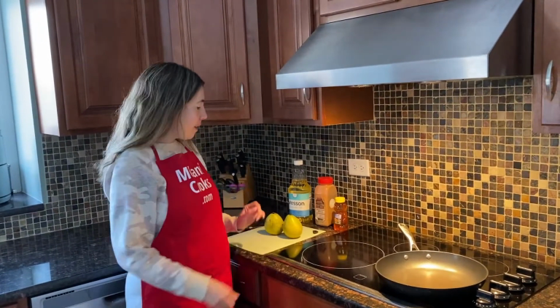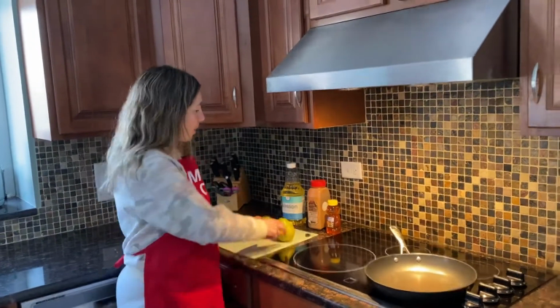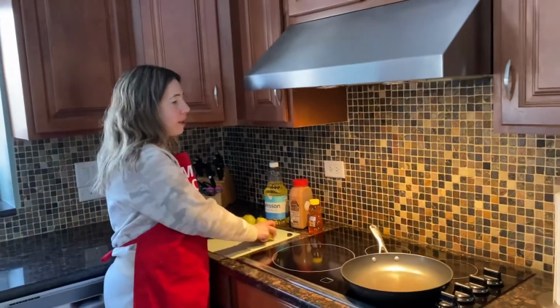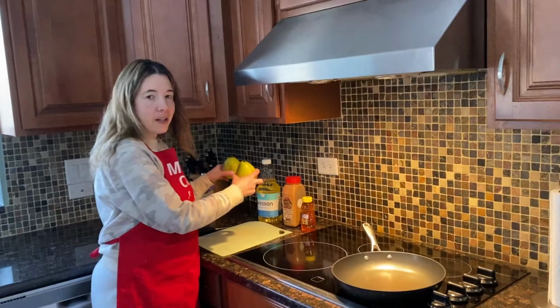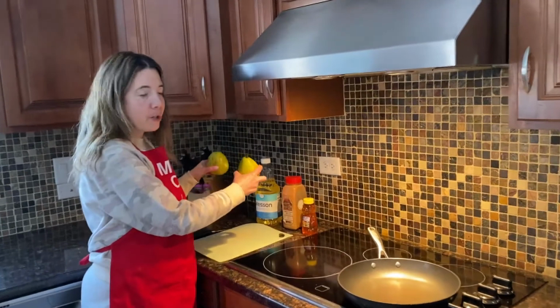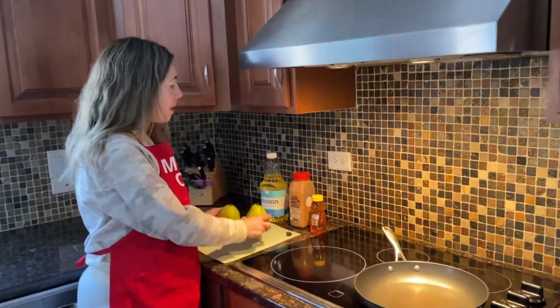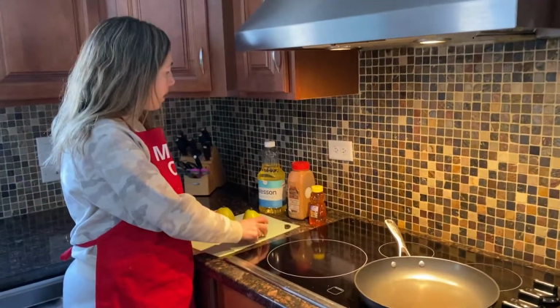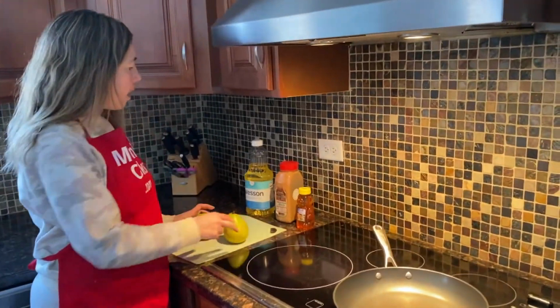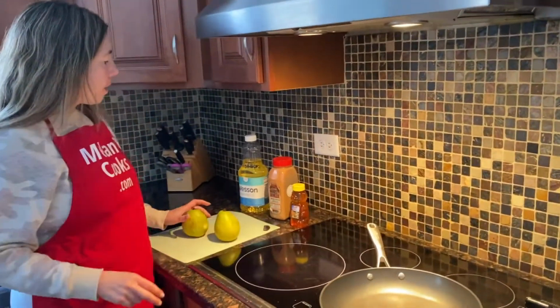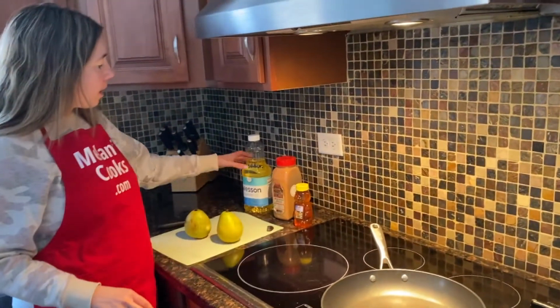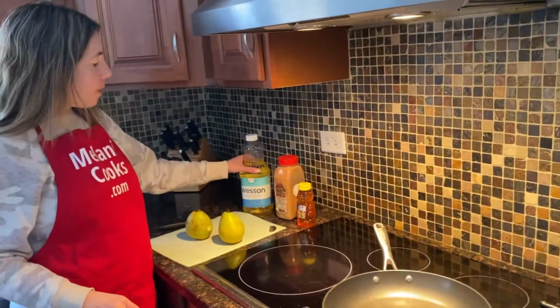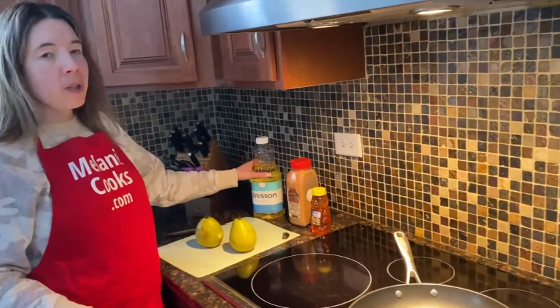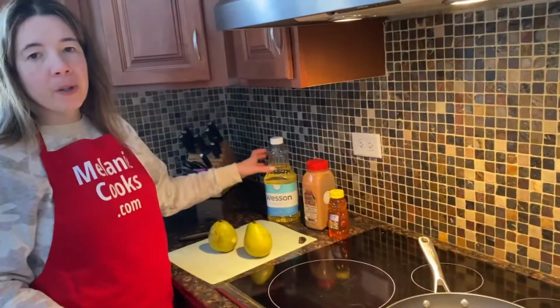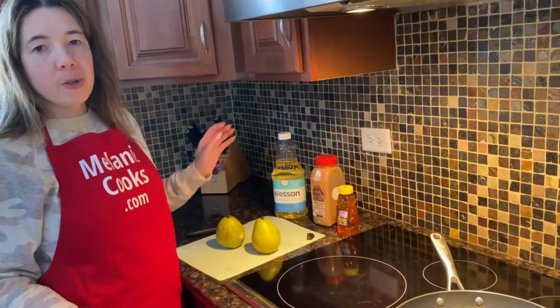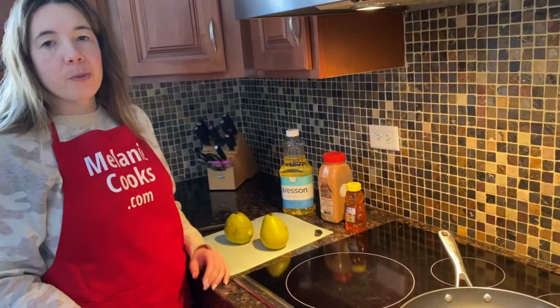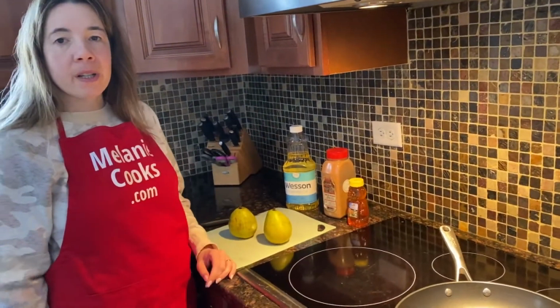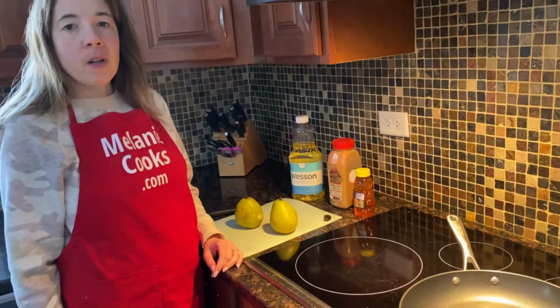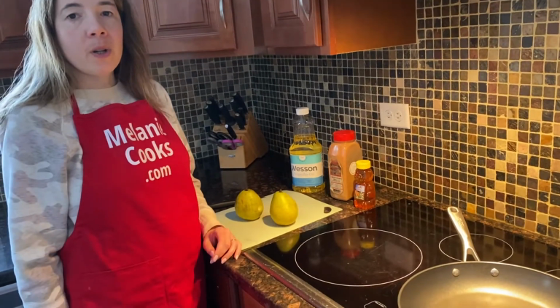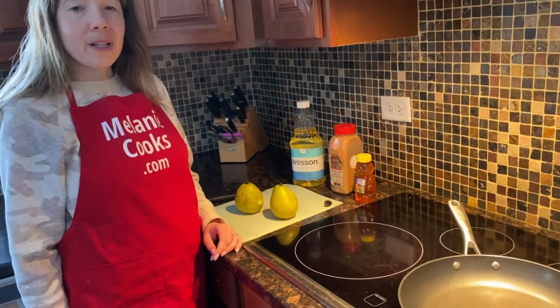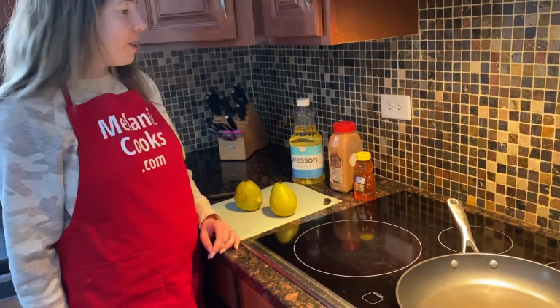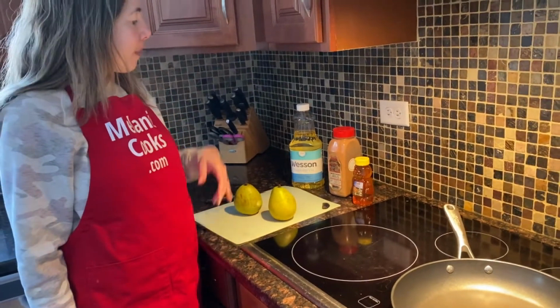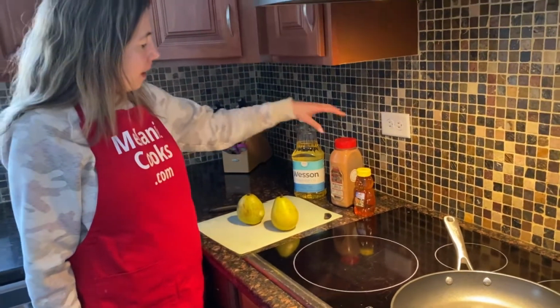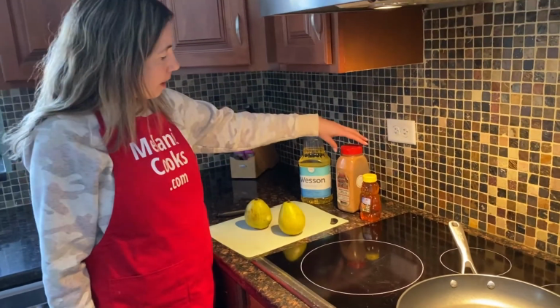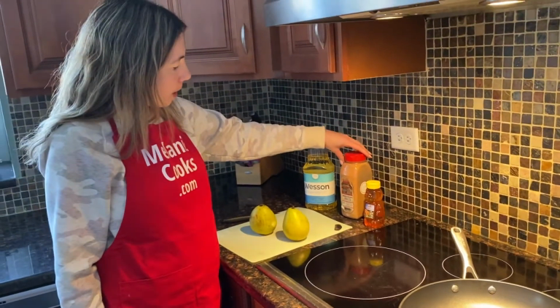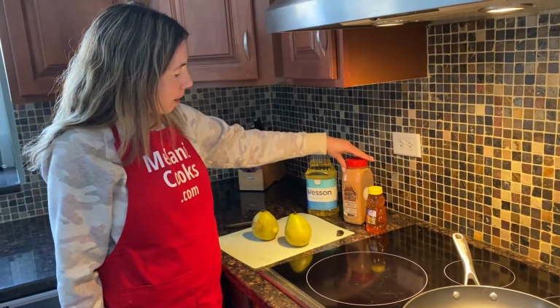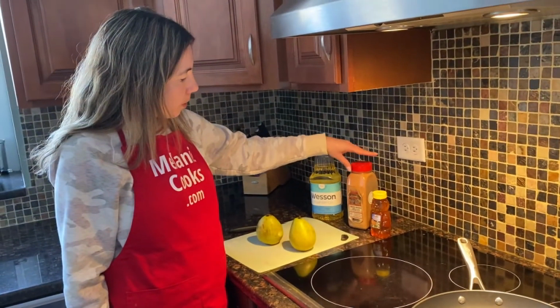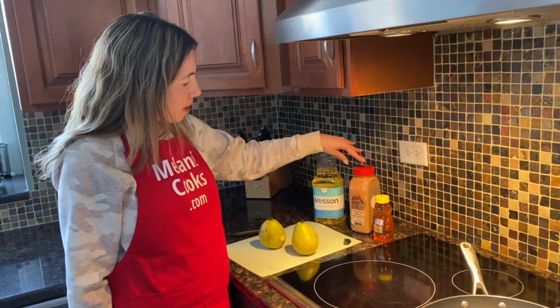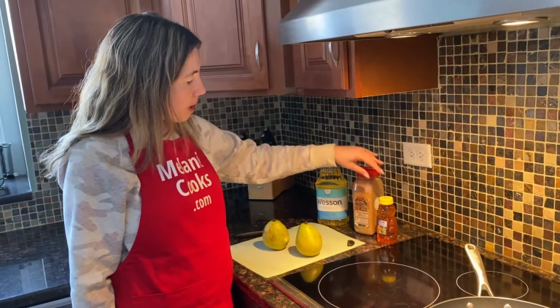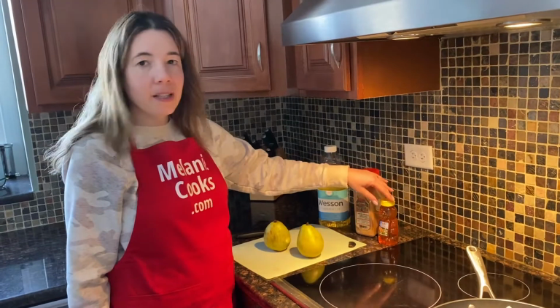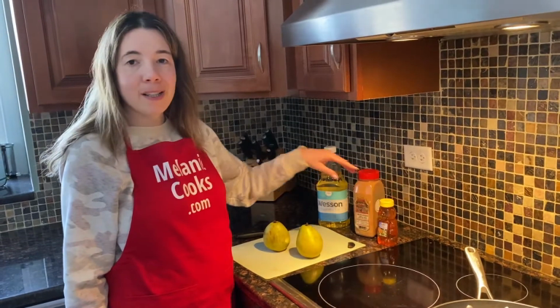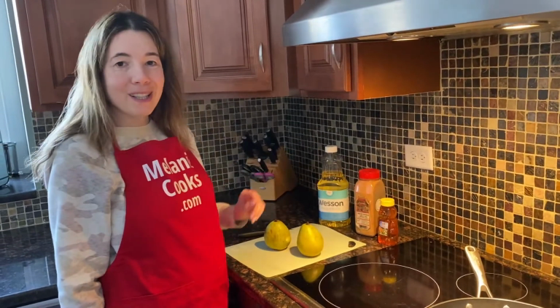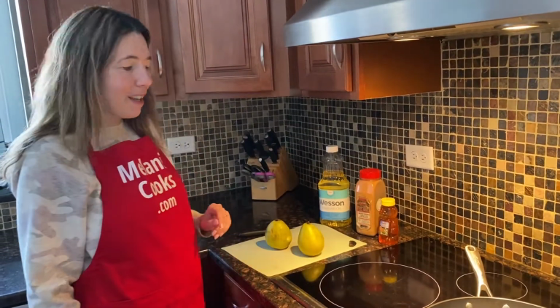So what we need is fresh pears, cooking oil — I'll use vegetable oil, but you can also use butter or coconut oil — and I'm going to use cinnamon and honey for the seasonings.